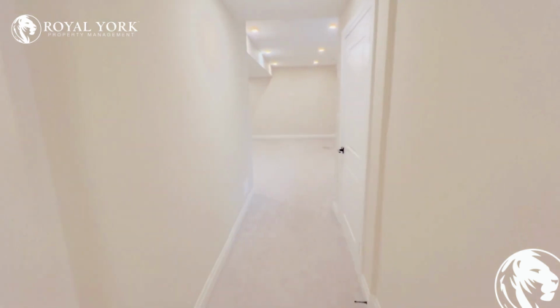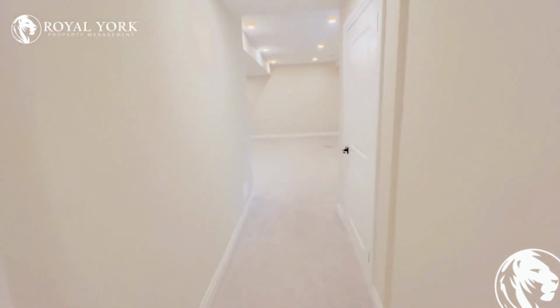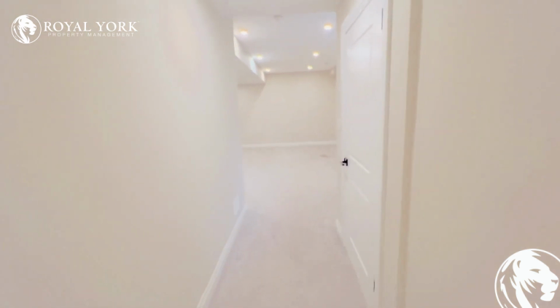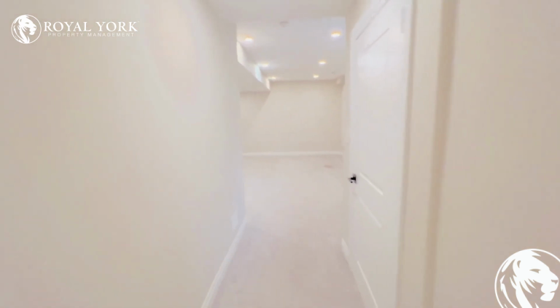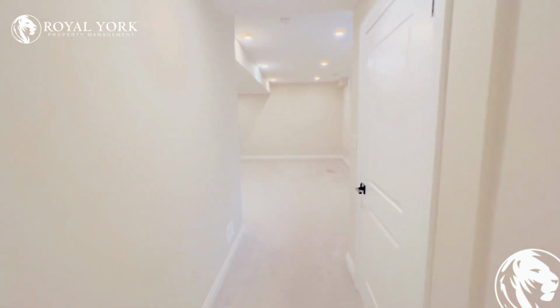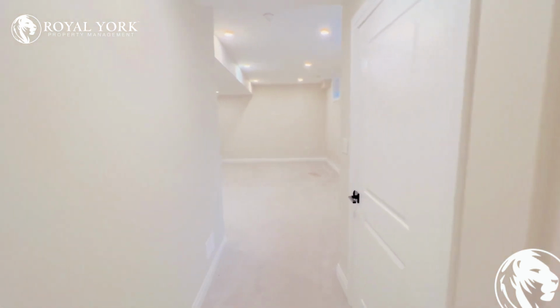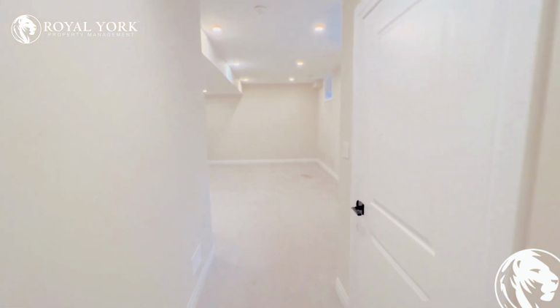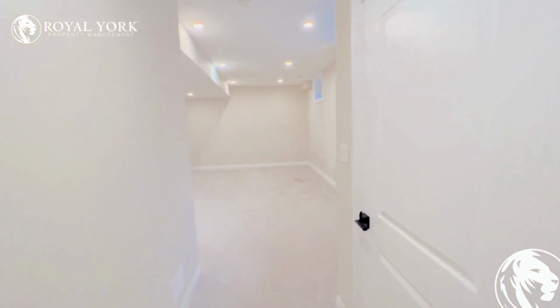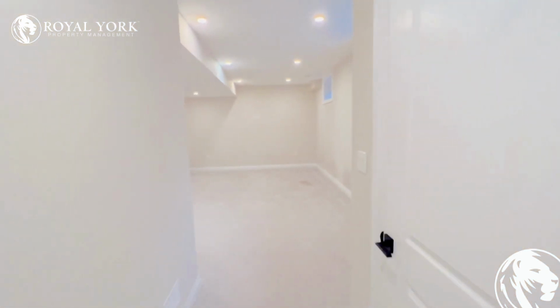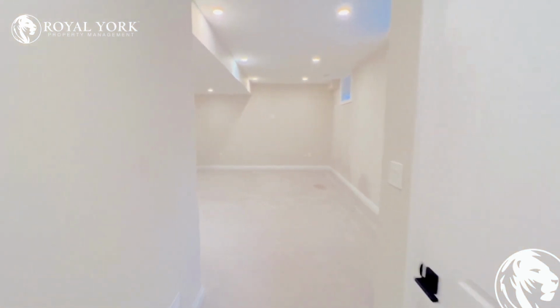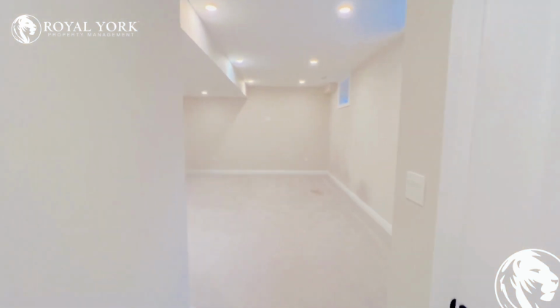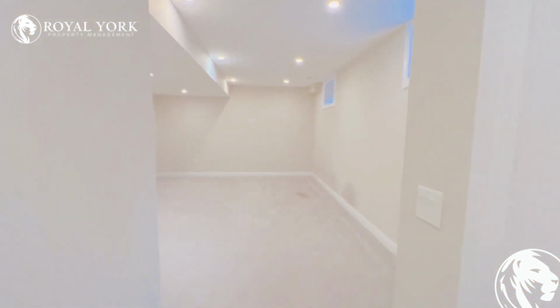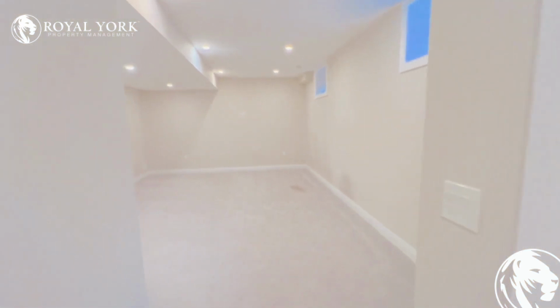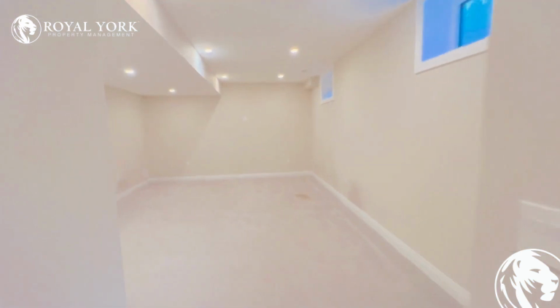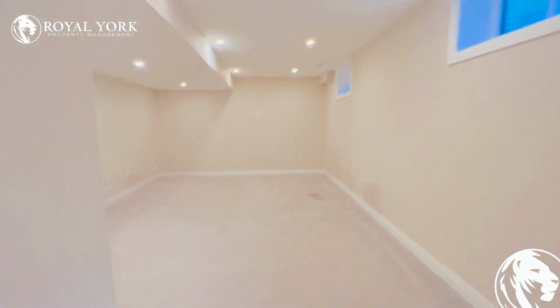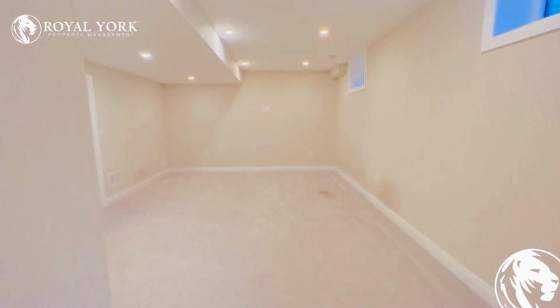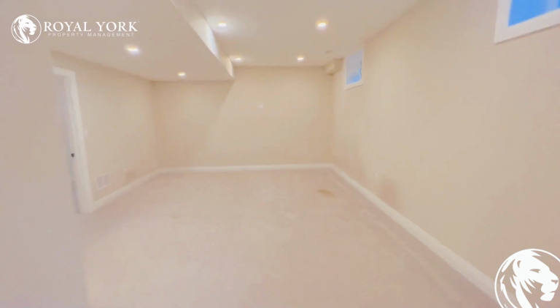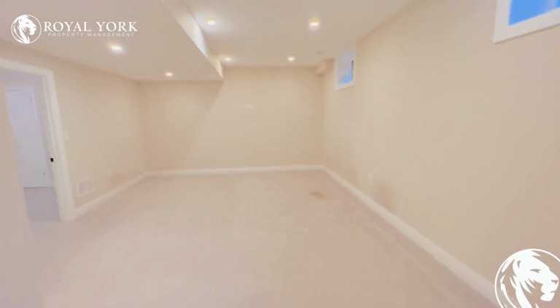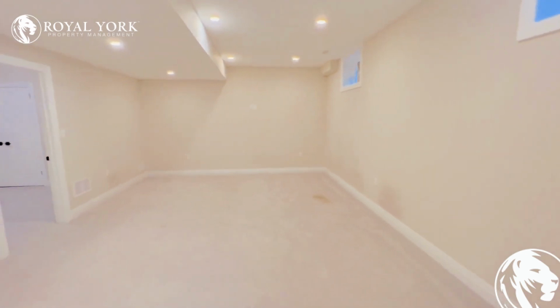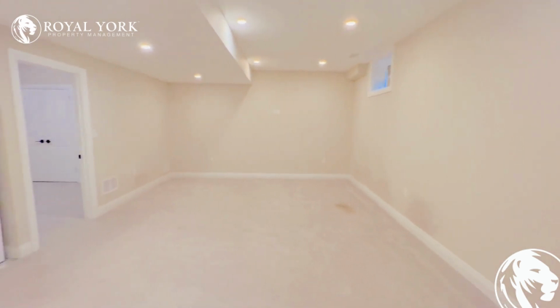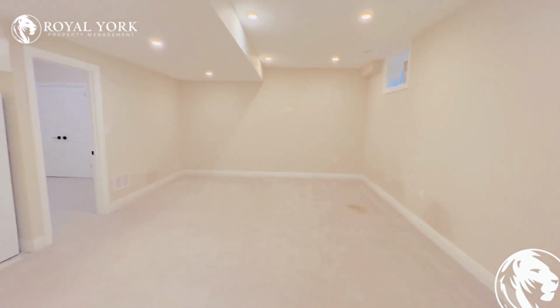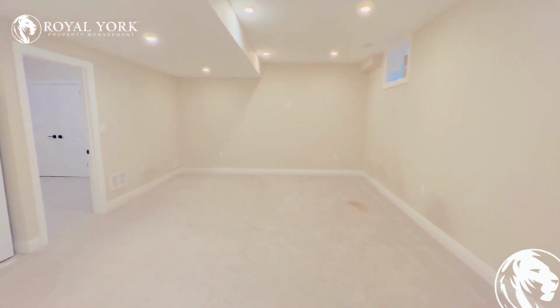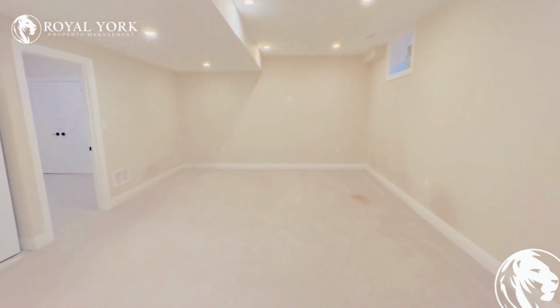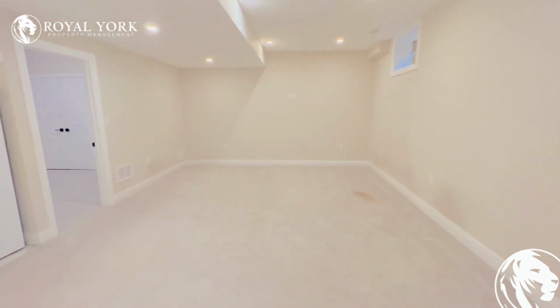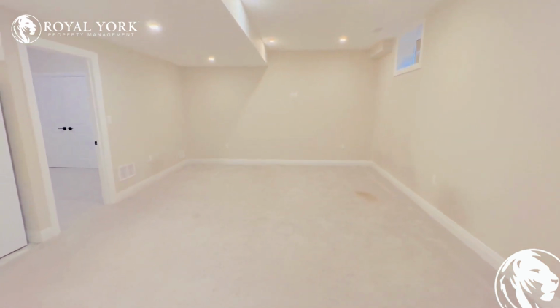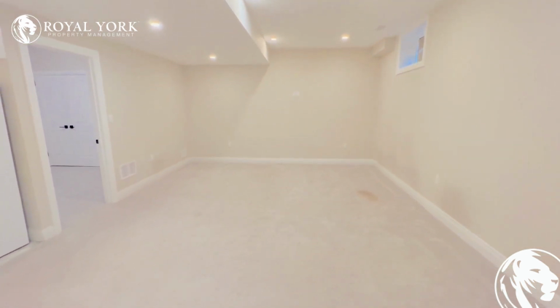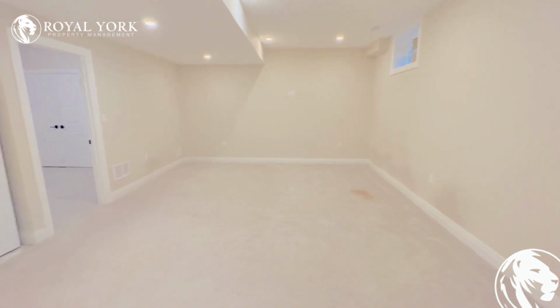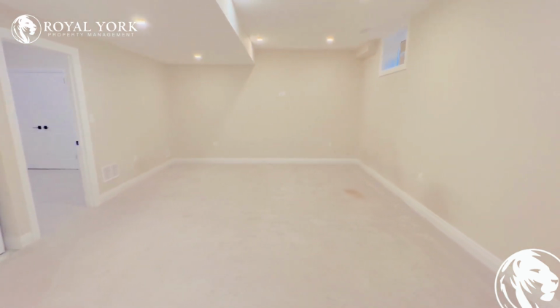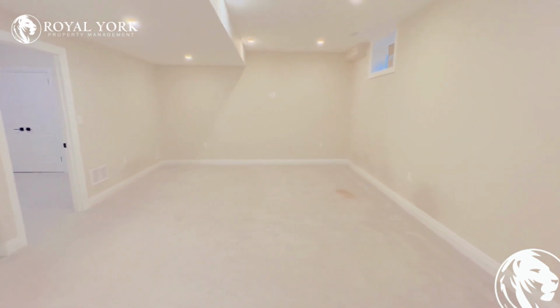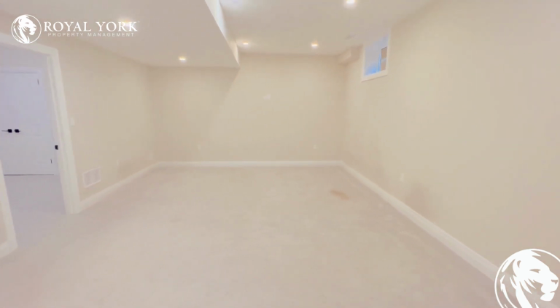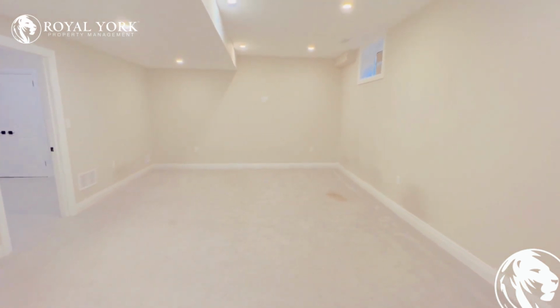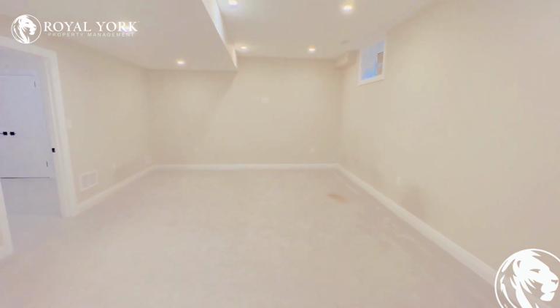As soon as we enter, we have beautiful high ceilings here. Massive living area — absolutely huge.